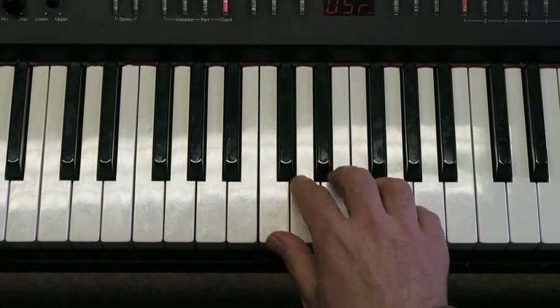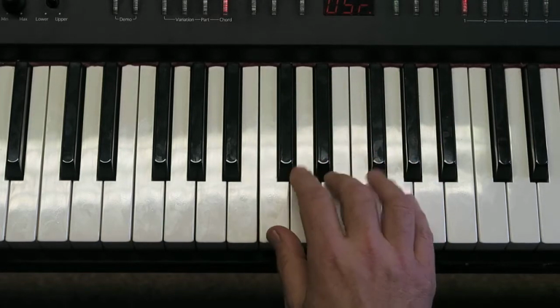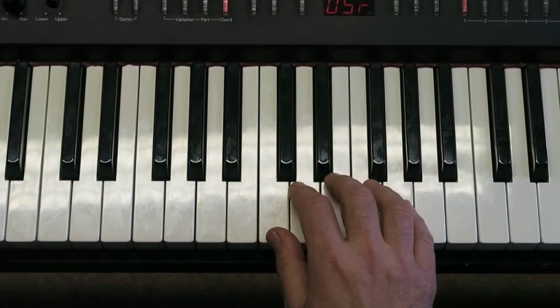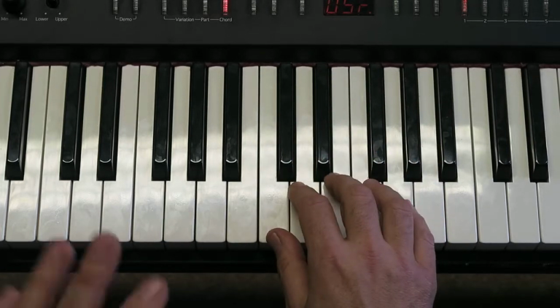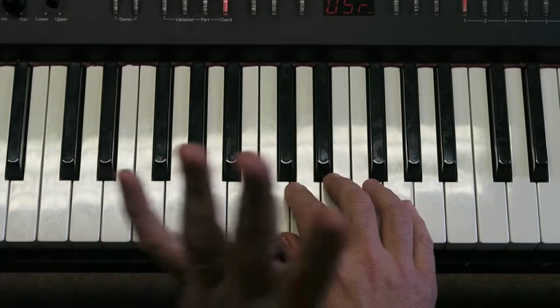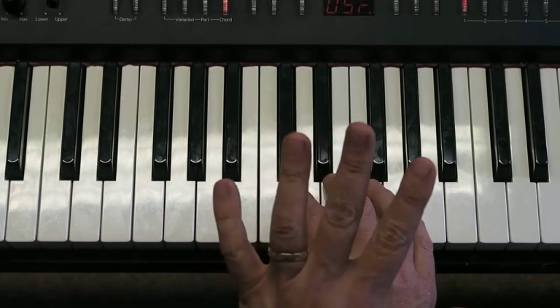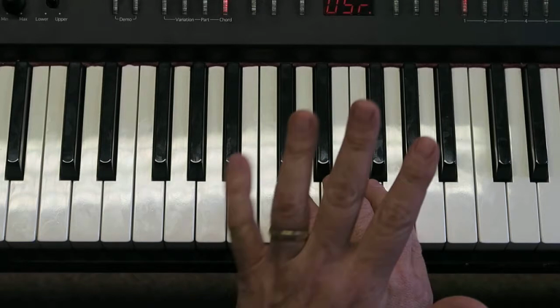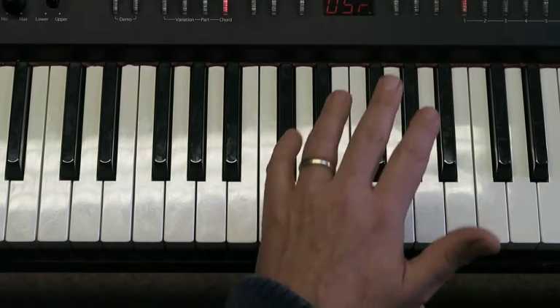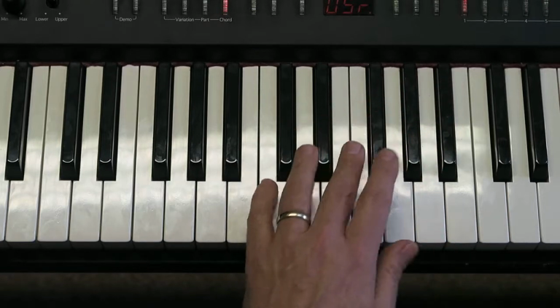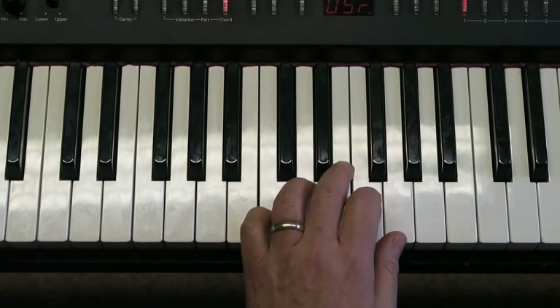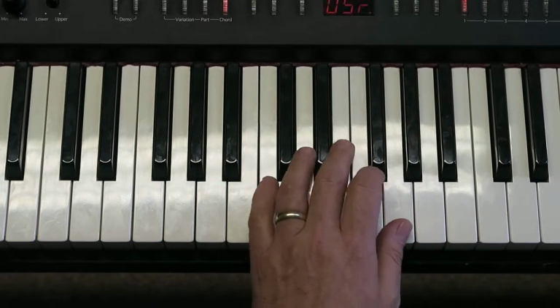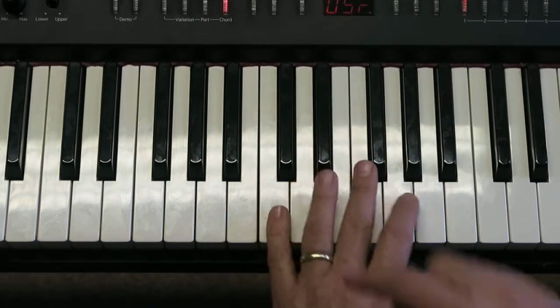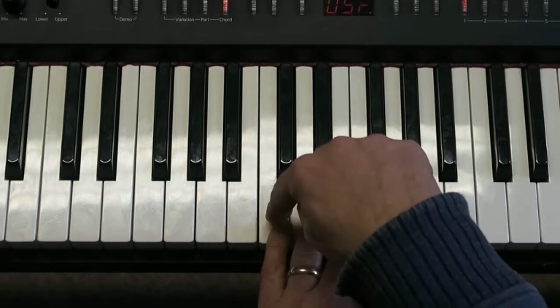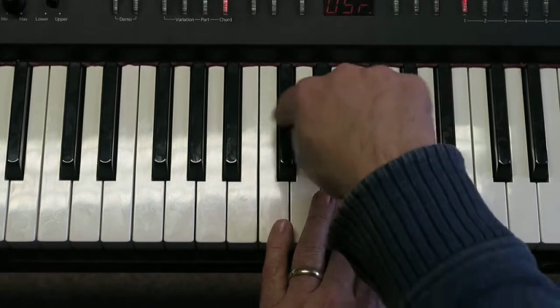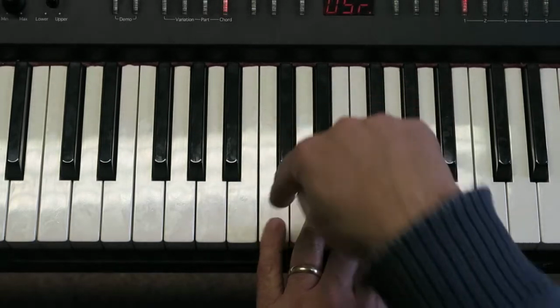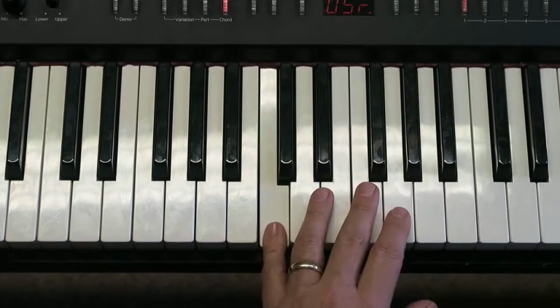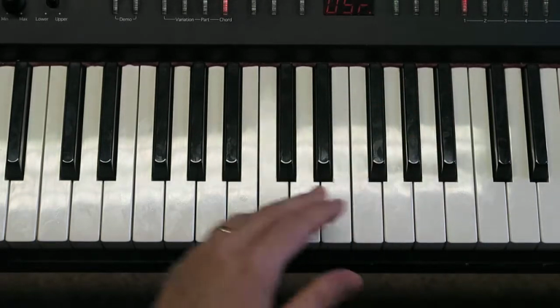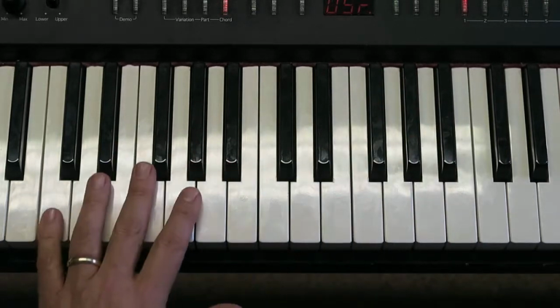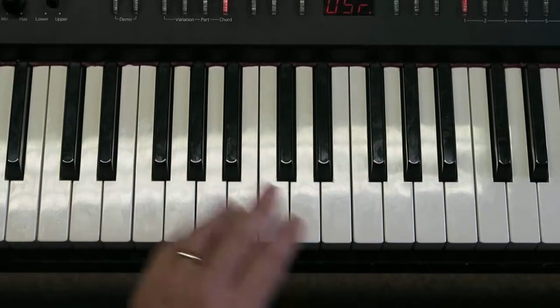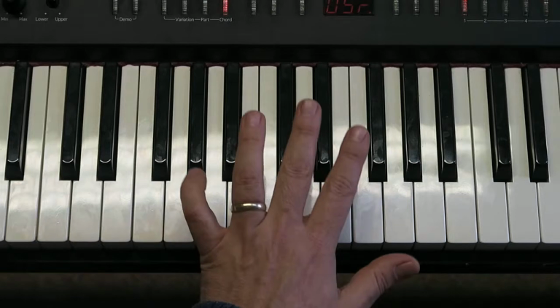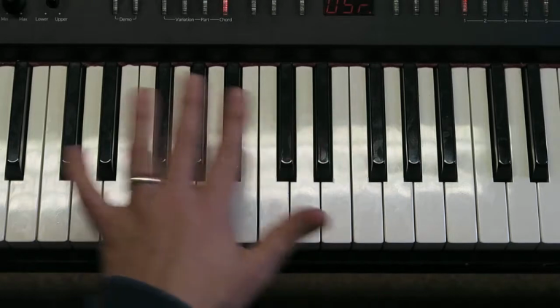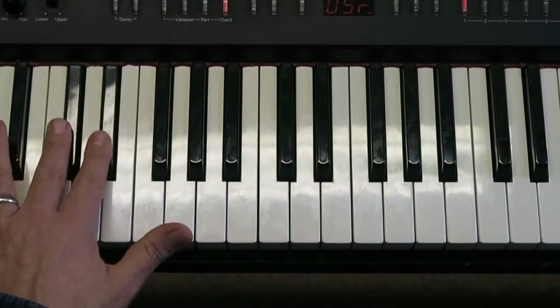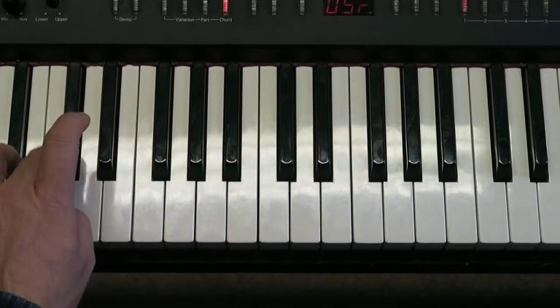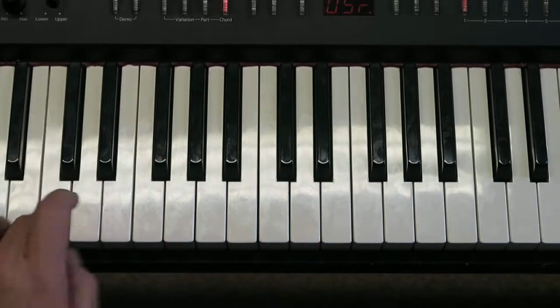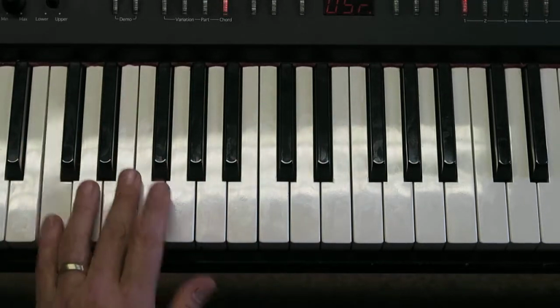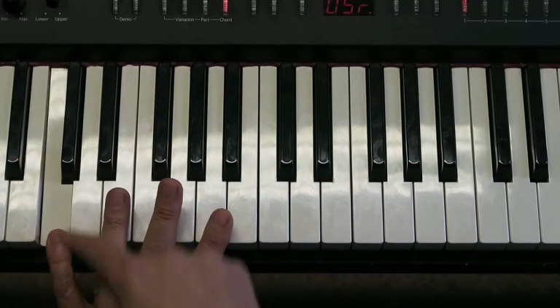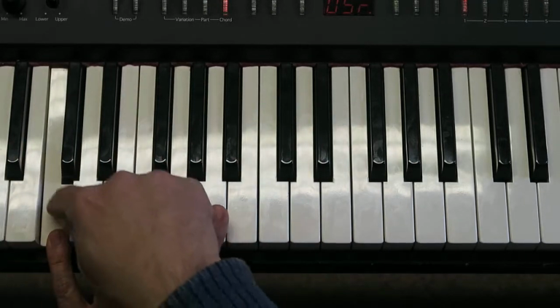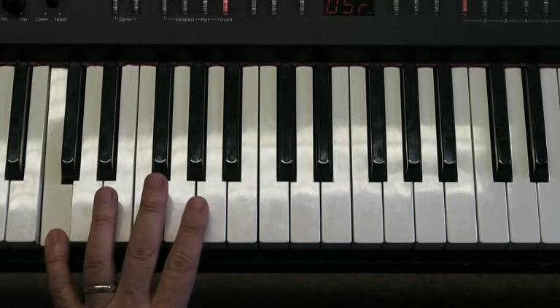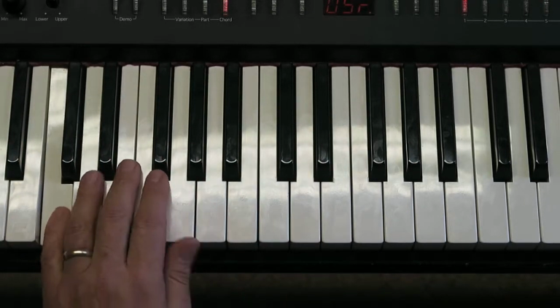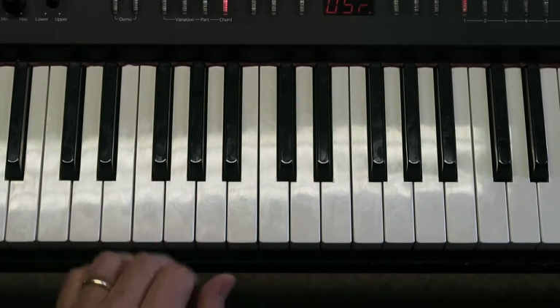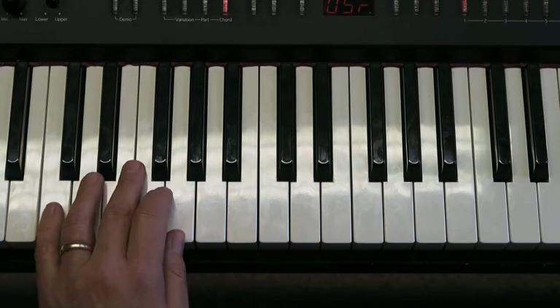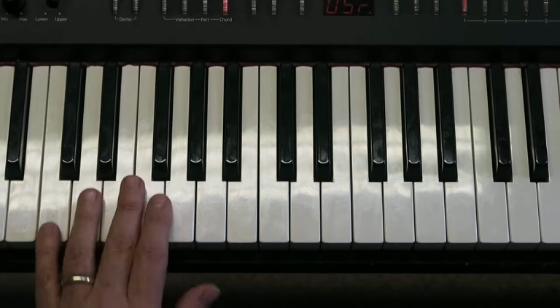When you've got that, you can then try doing it with the other hand — either on the same notes but starting on your little finger, or you can move it down an octave if you've moved down the rabbit ears. Start with your little finger on C and that will come out like this.